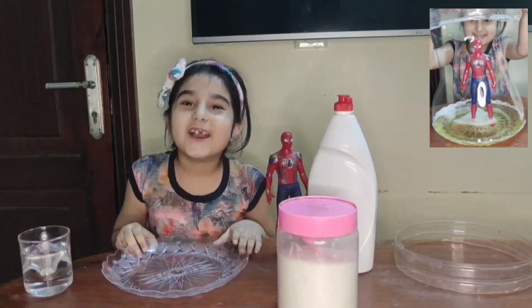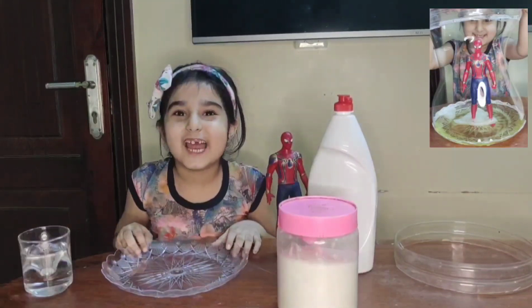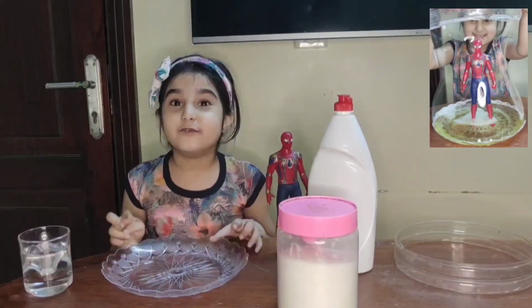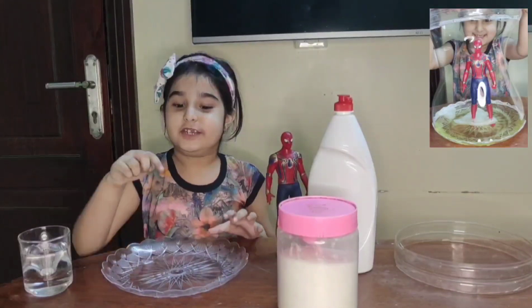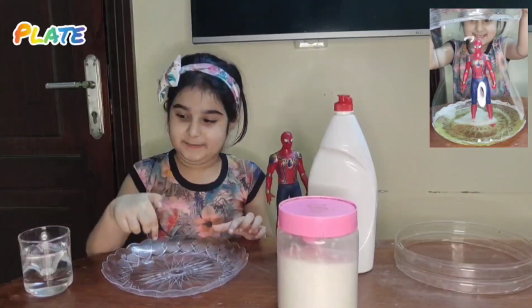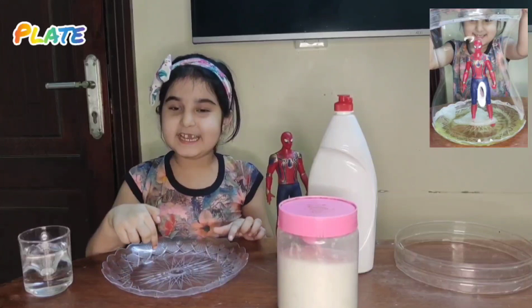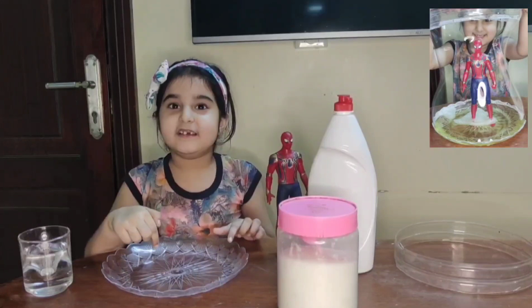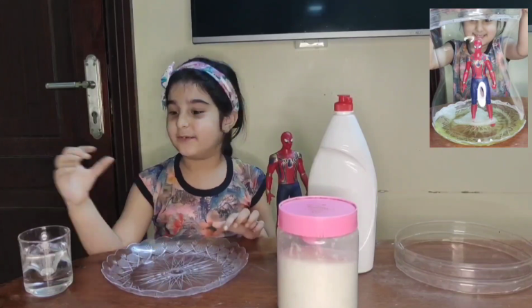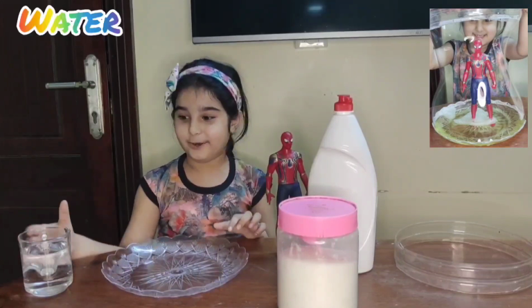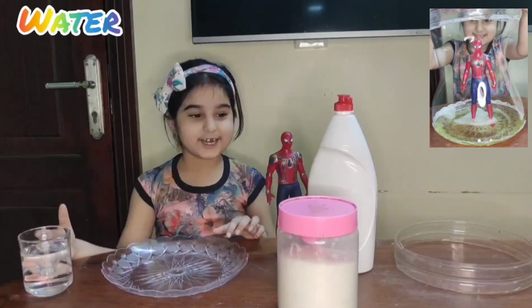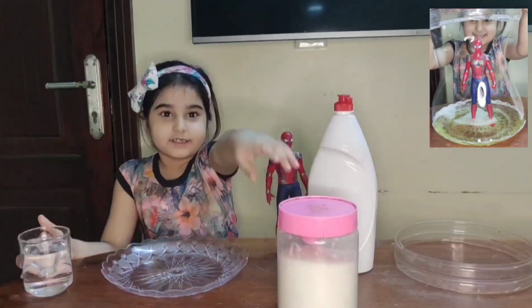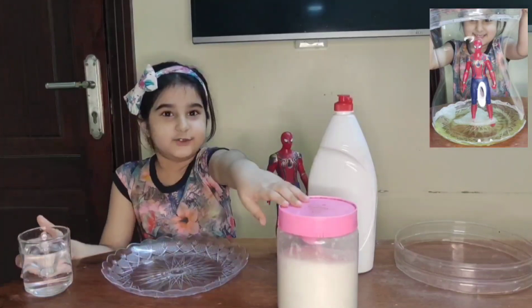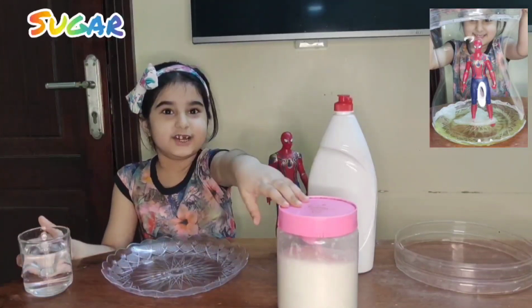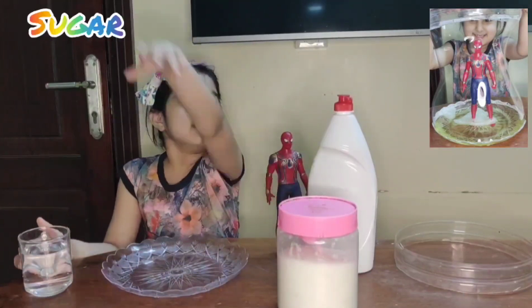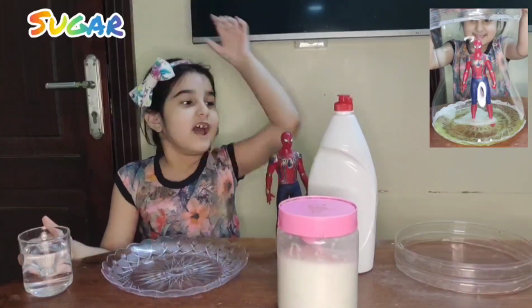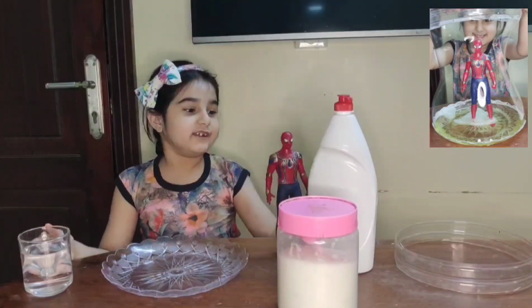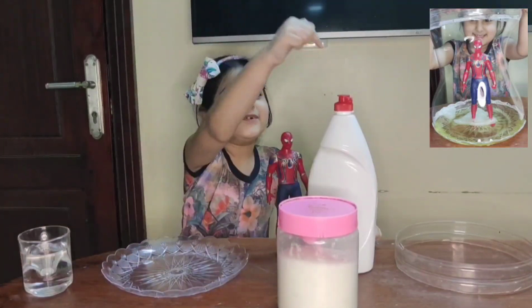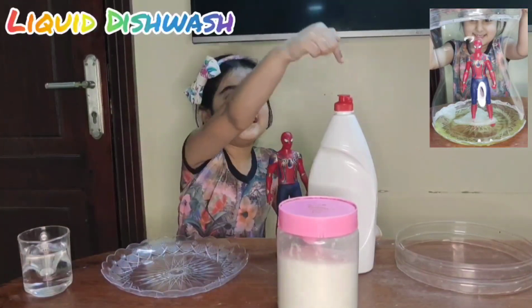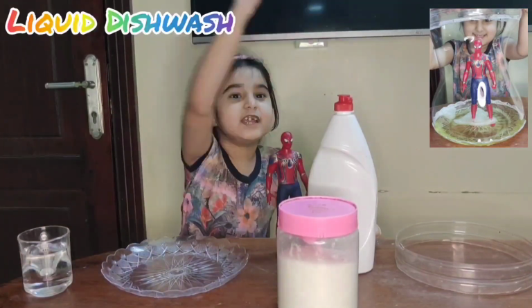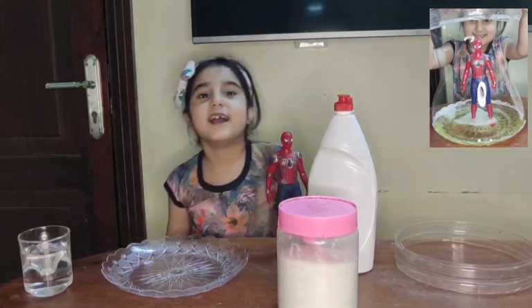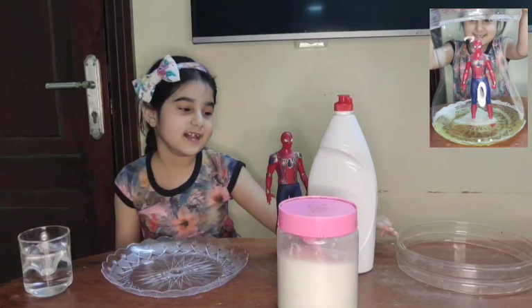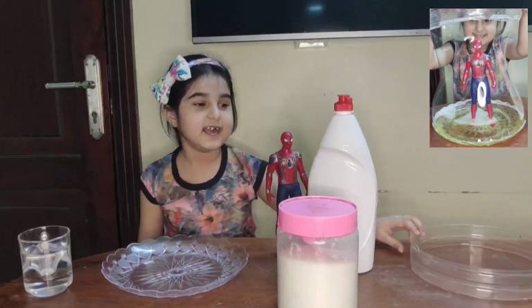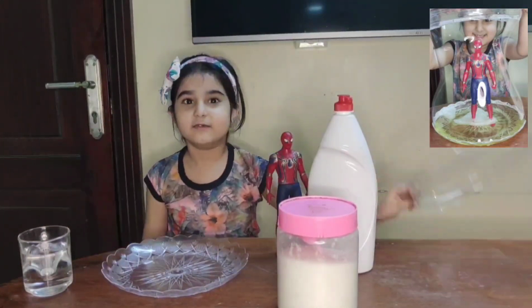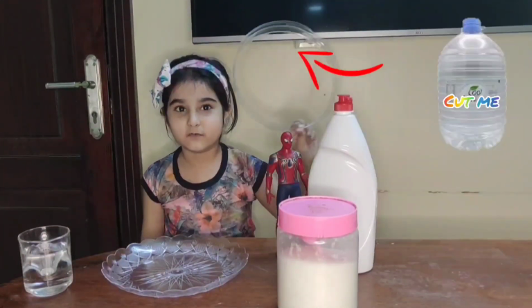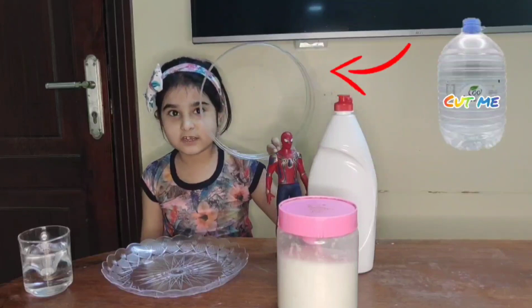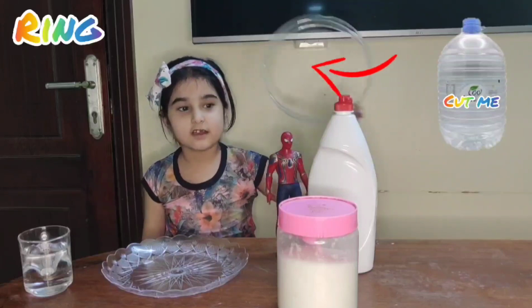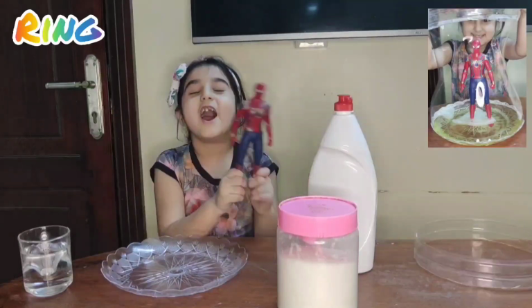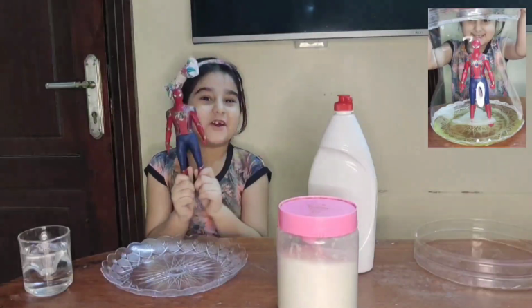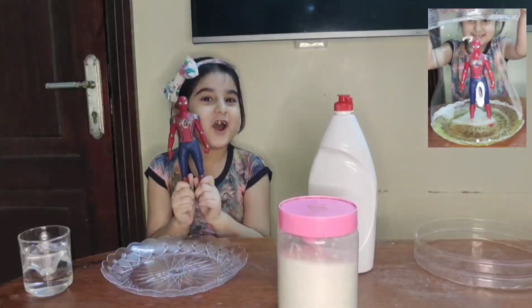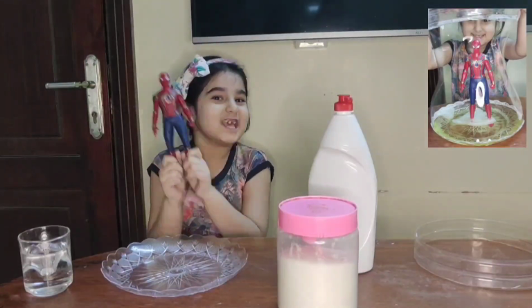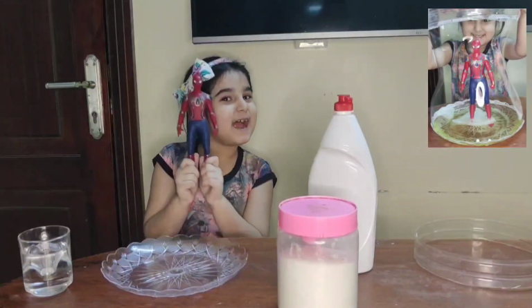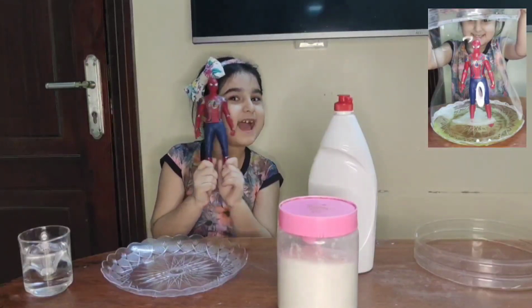For that, we need to place some water, that's sugar, and this liquid. One ring. And of course, Spider-Man.